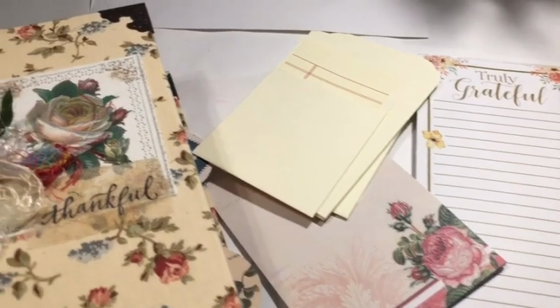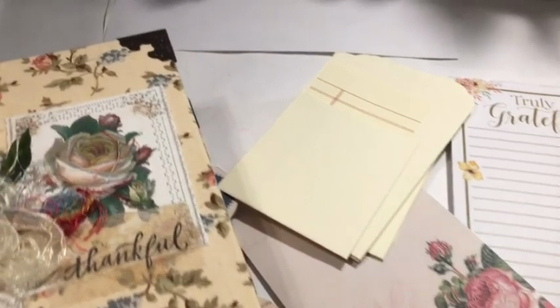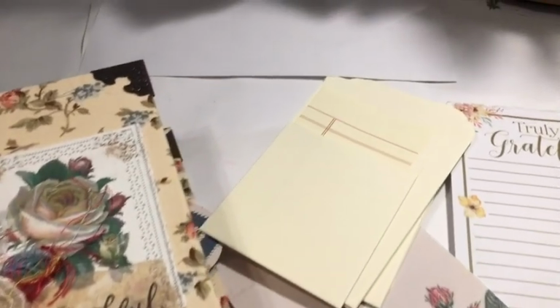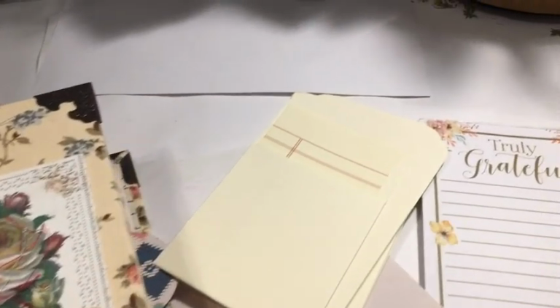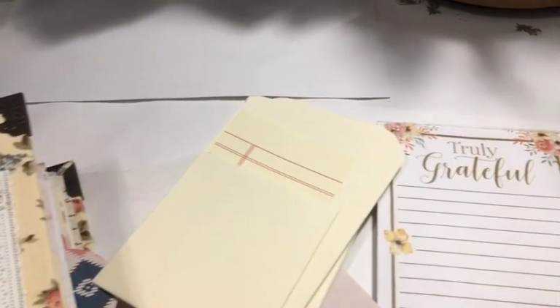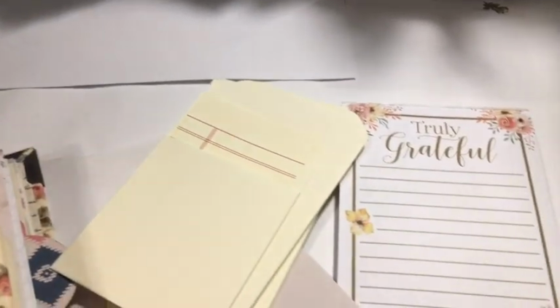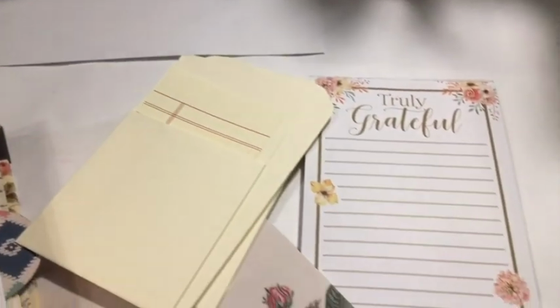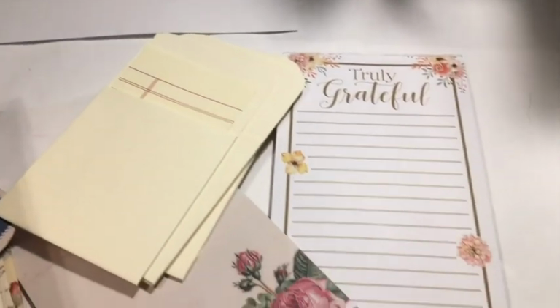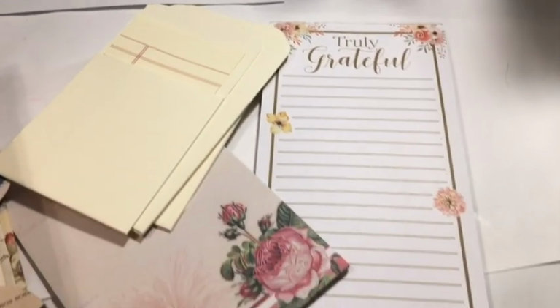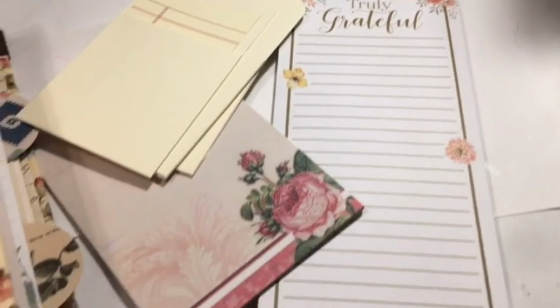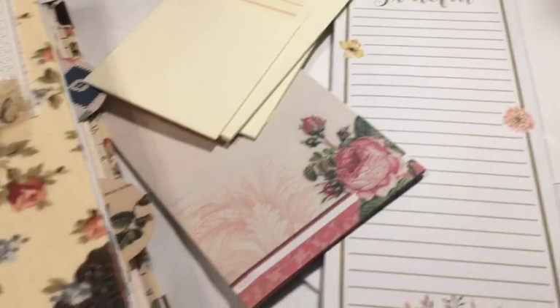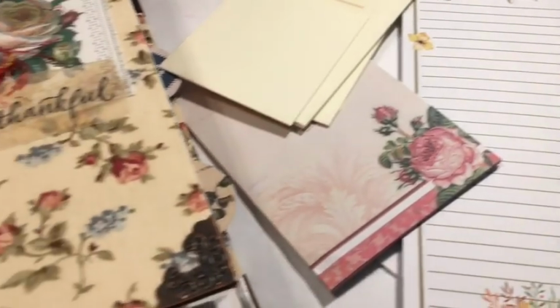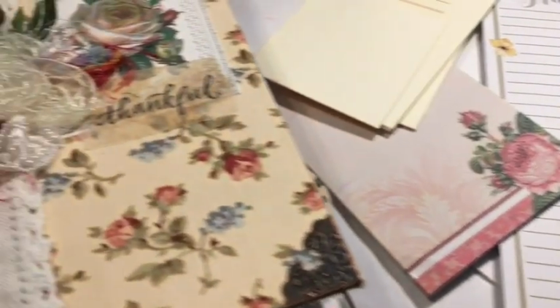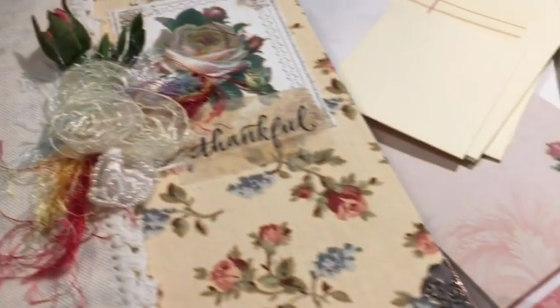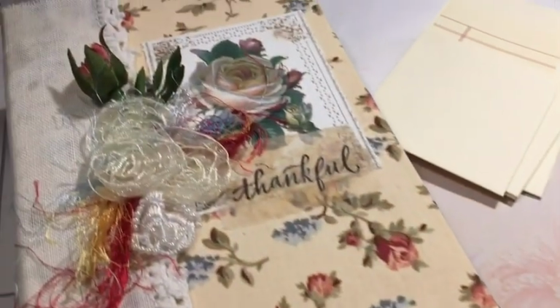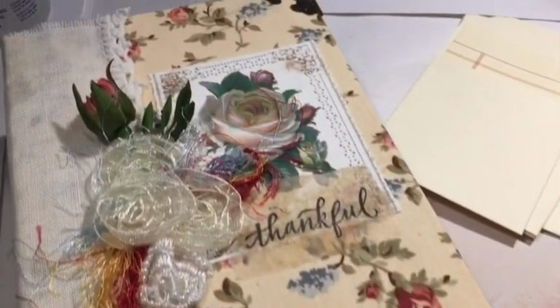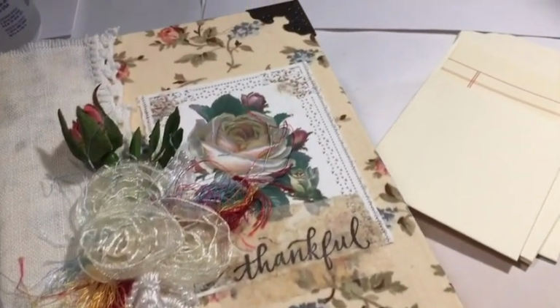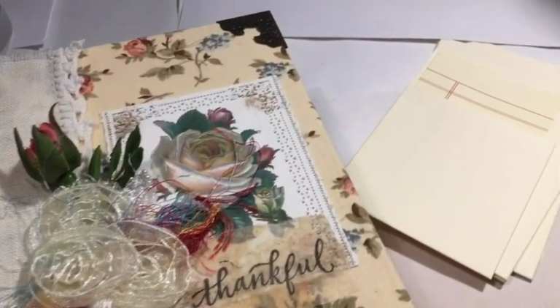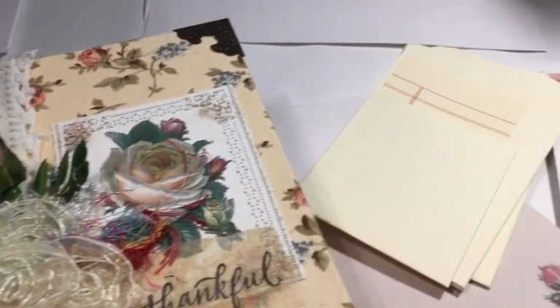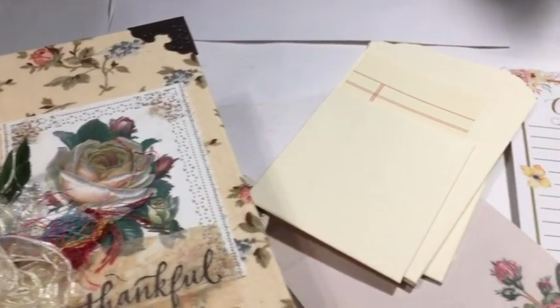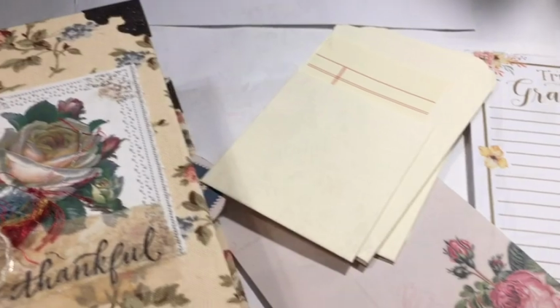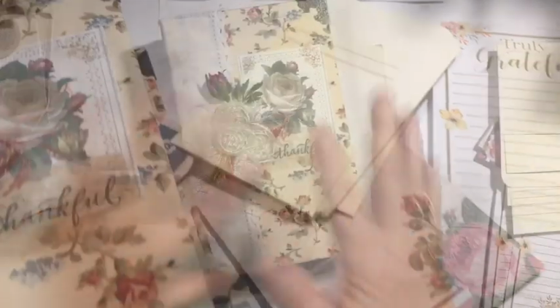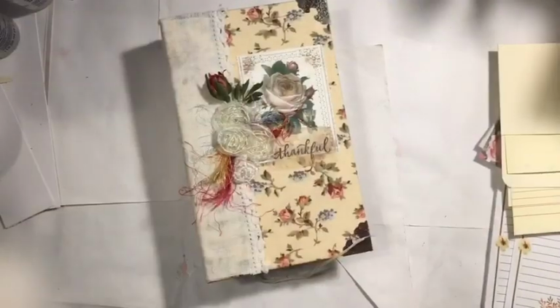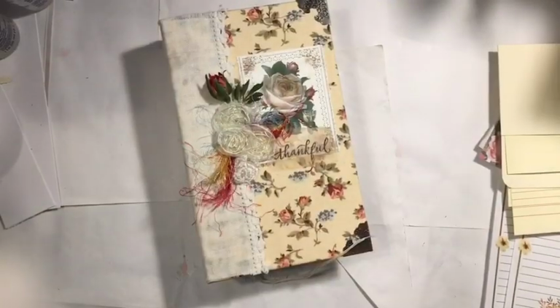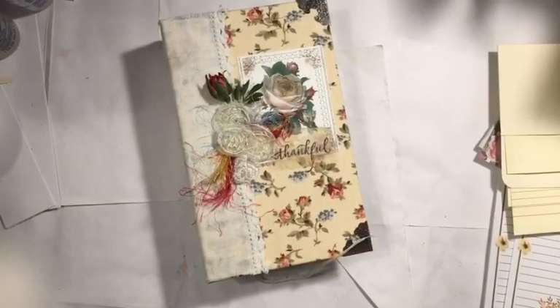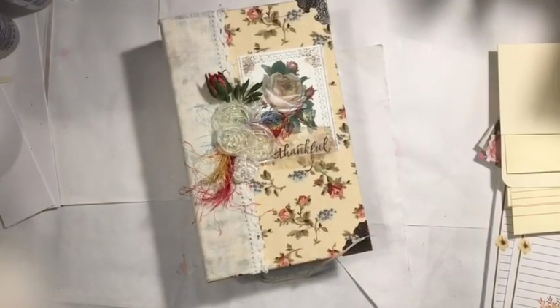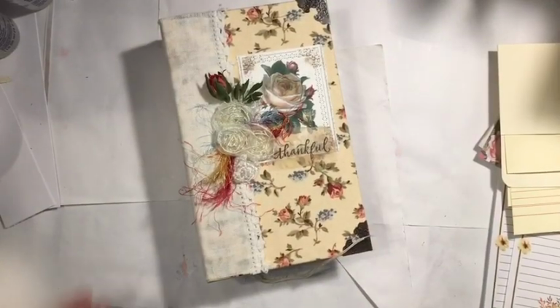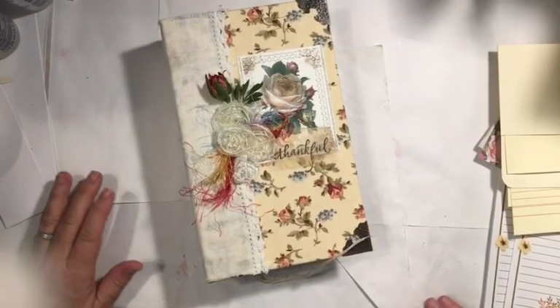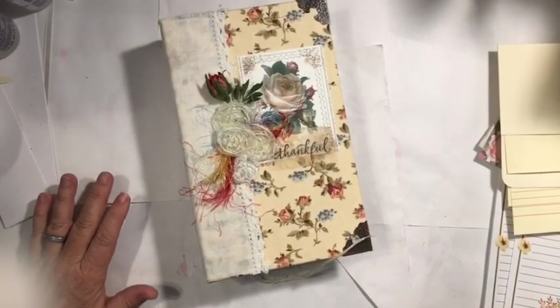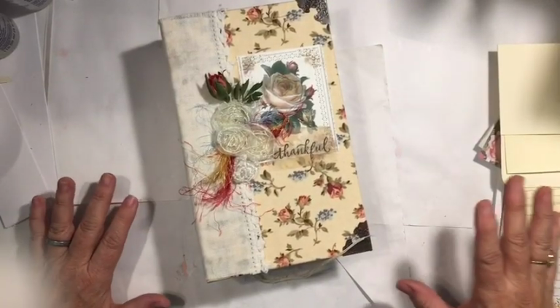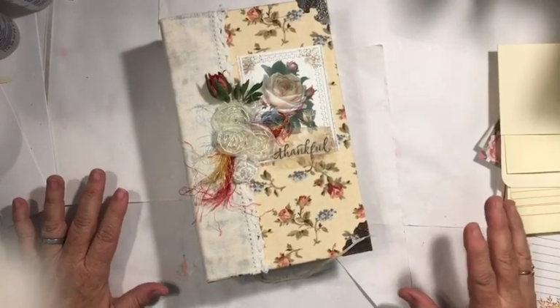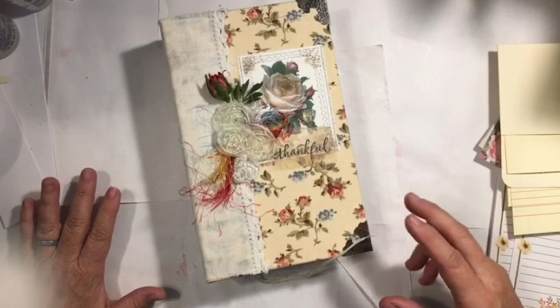We're making three belly bands using library pockets and notepapers. These are for the October one-of-a-kind junk journal for the challenge. Hi everybody, it's Julie. I'm here and I'm going to work on belly bands.